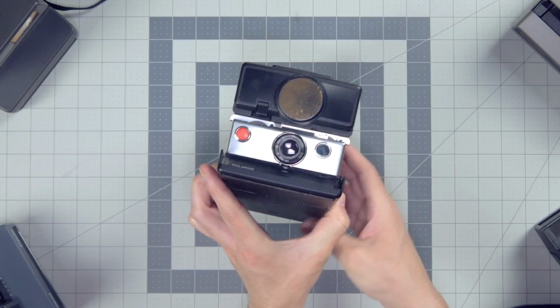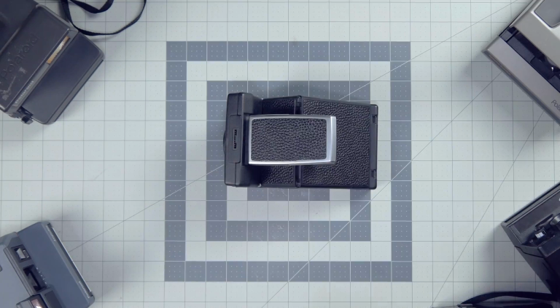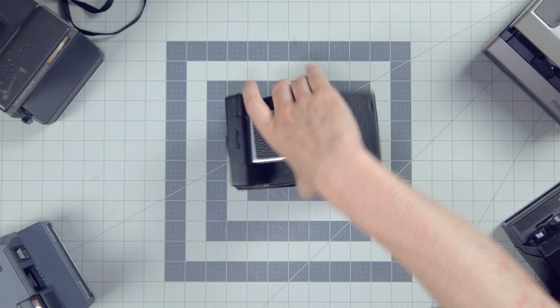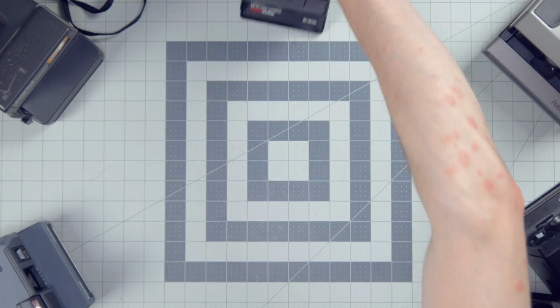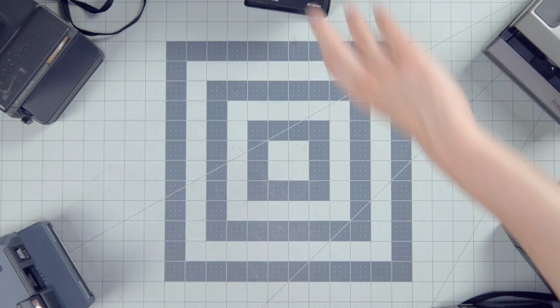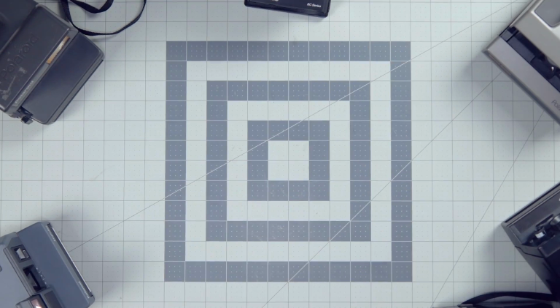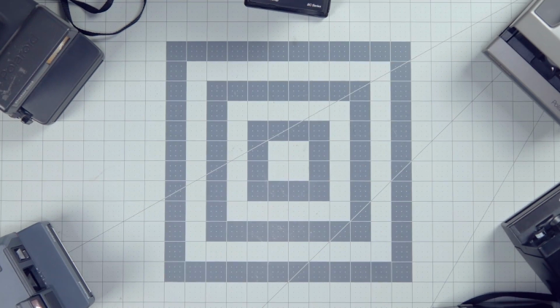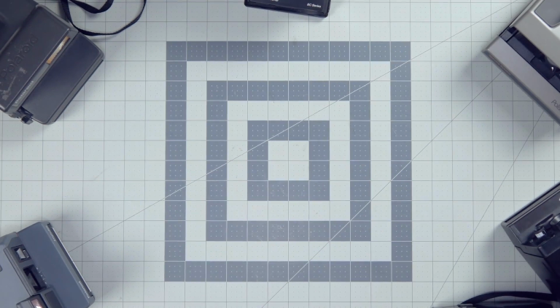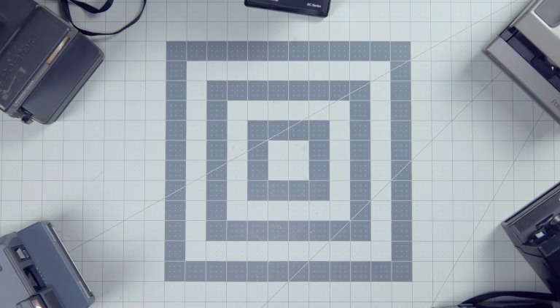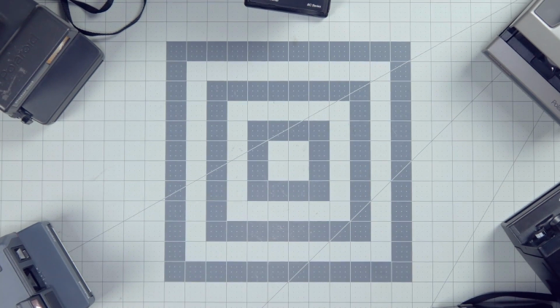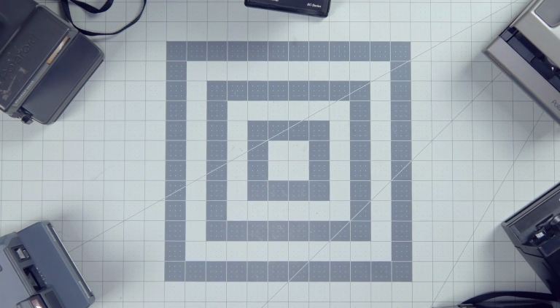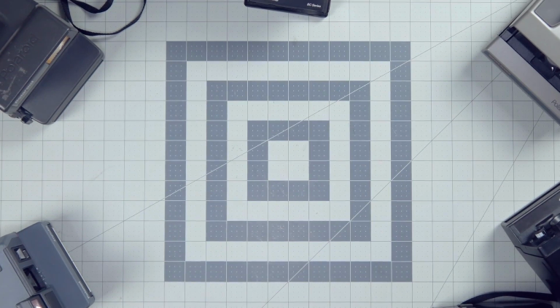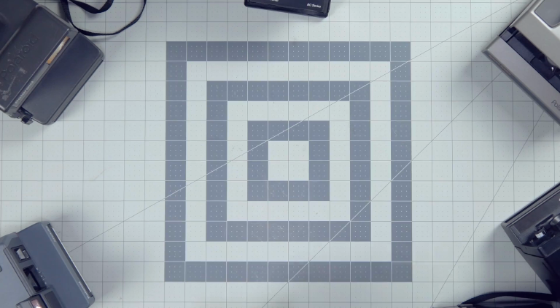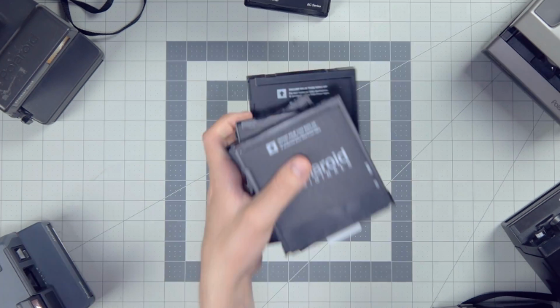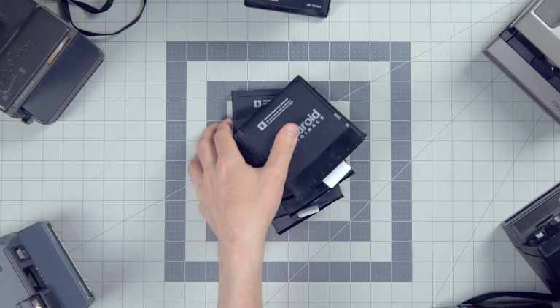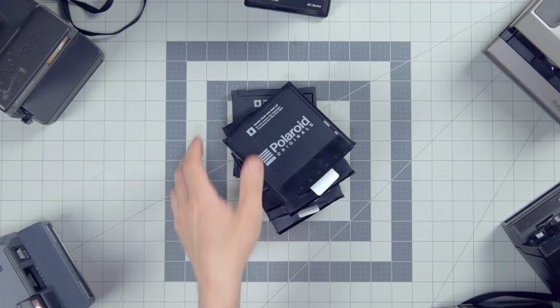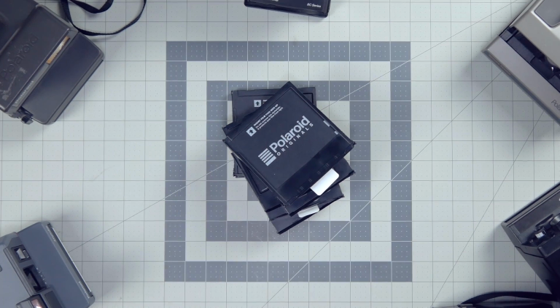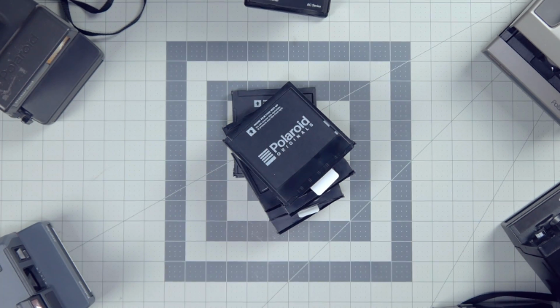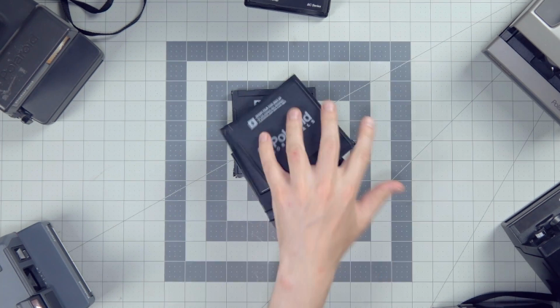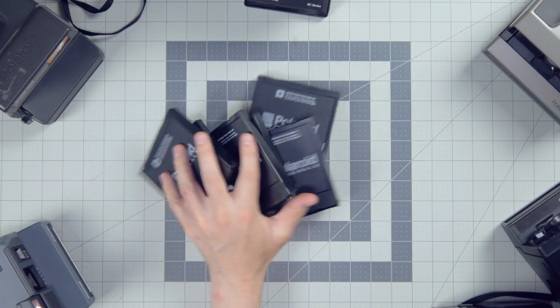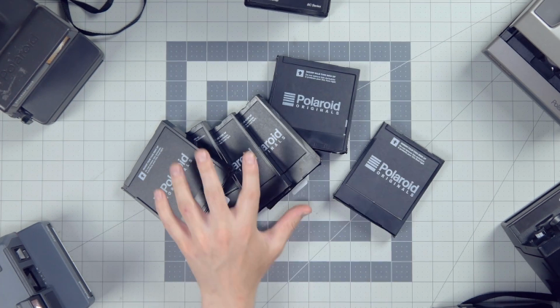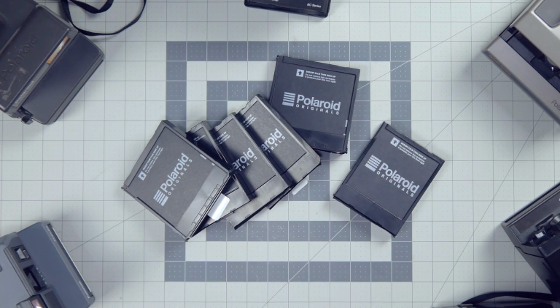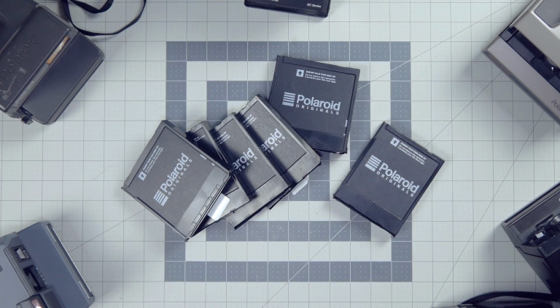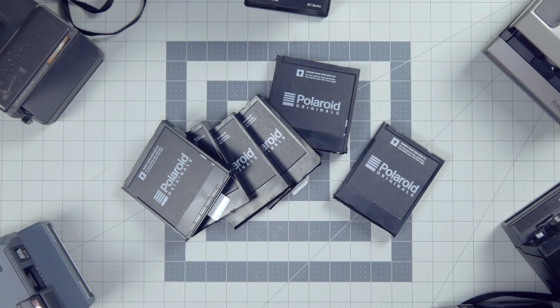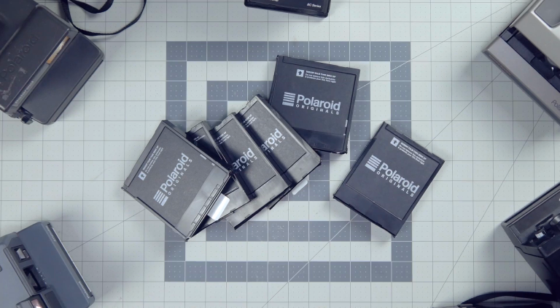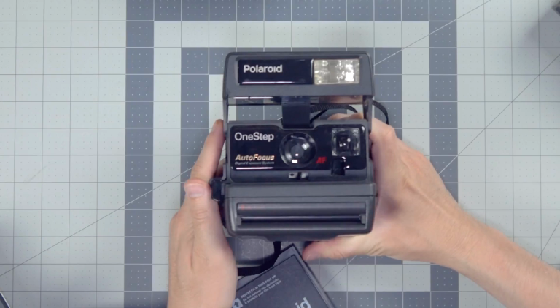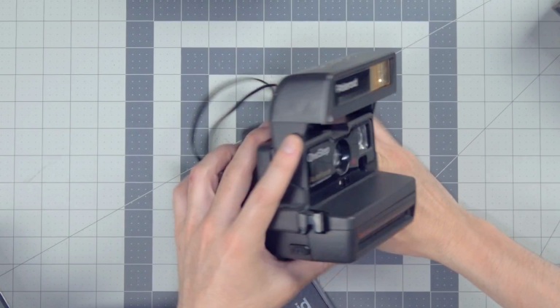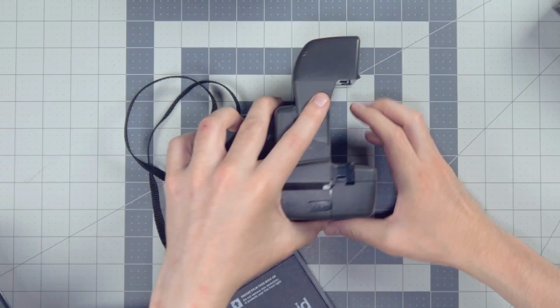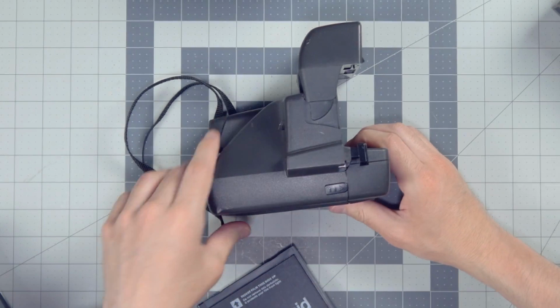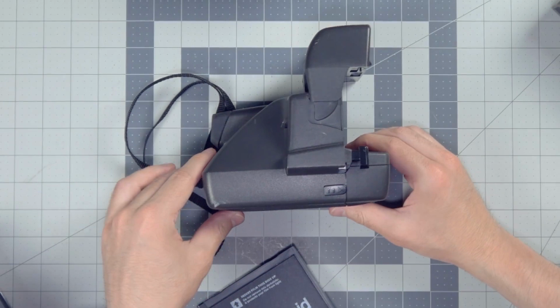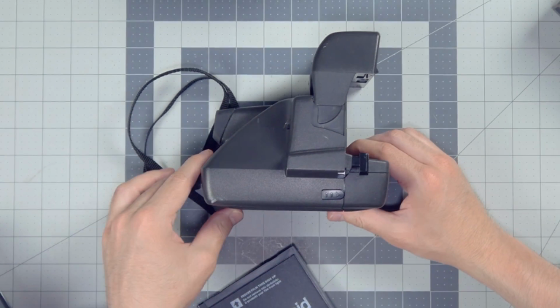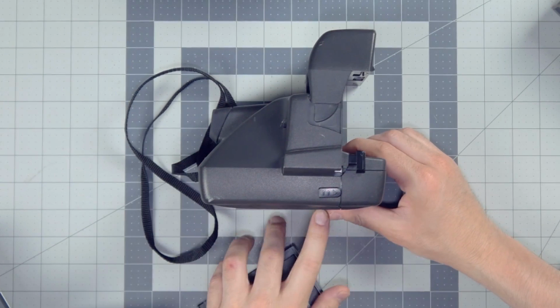The easiest way to identify what kind of film your Polaroid camera takes is to check the film compartment. It's that easy. You don't even have to go online. You don't have to call anybody. You can watch this video, I can help you out.